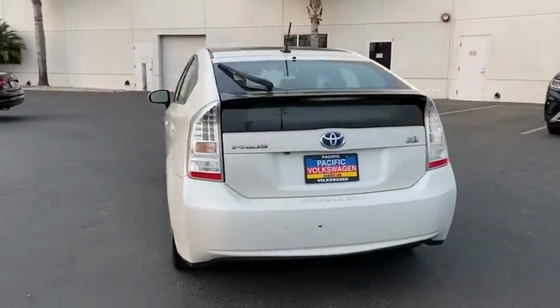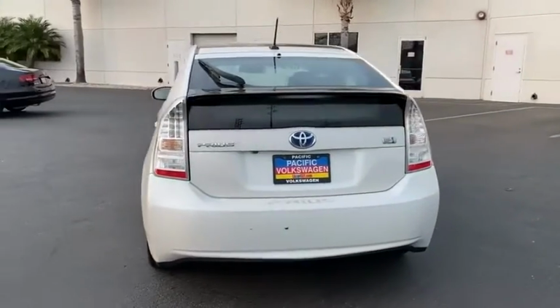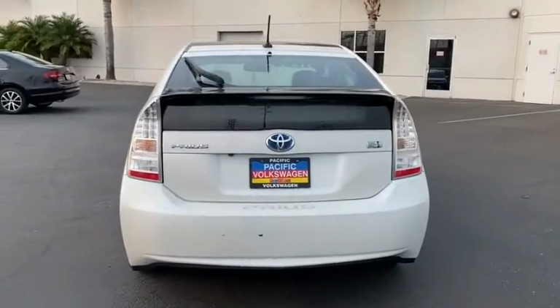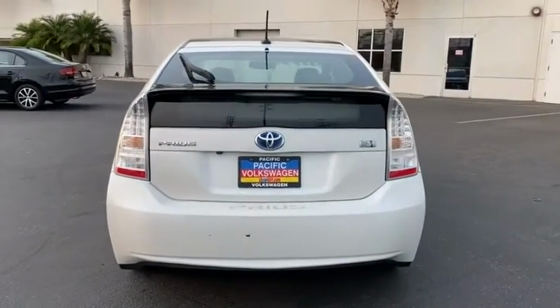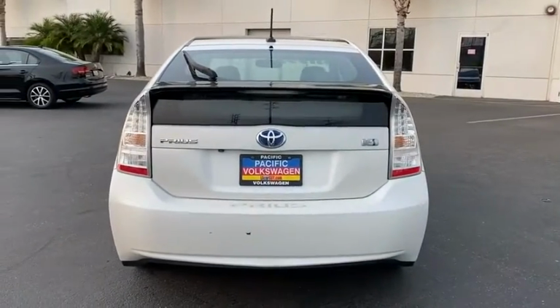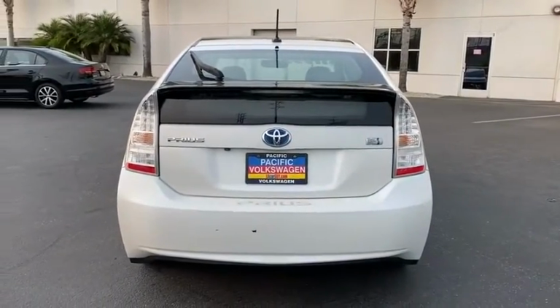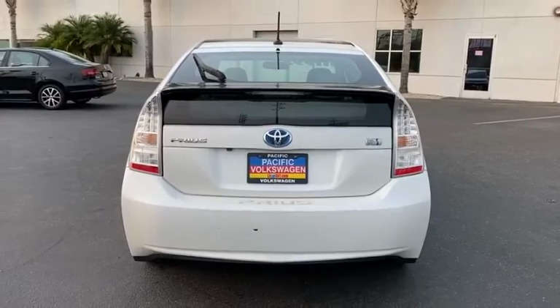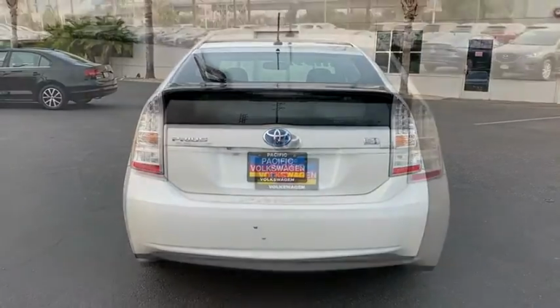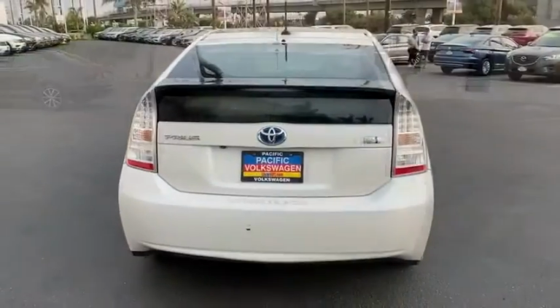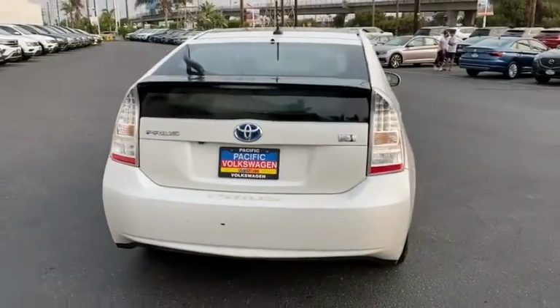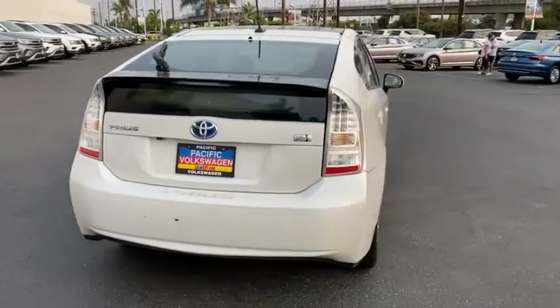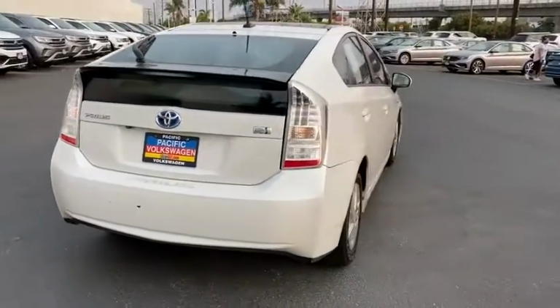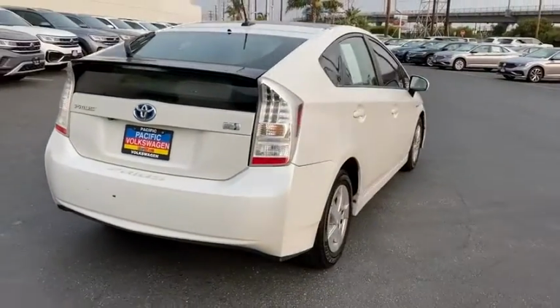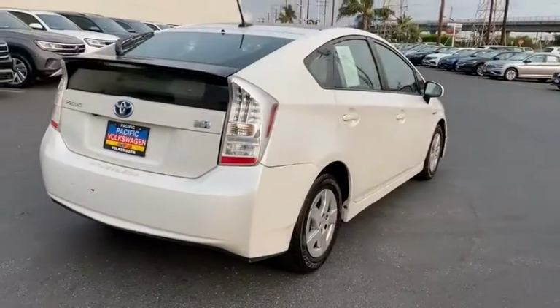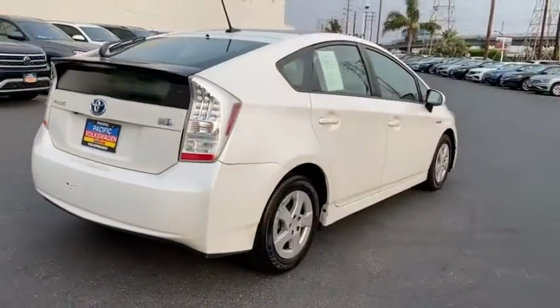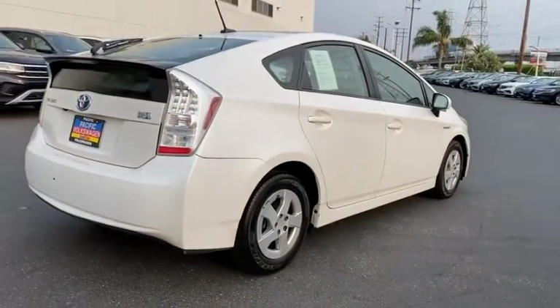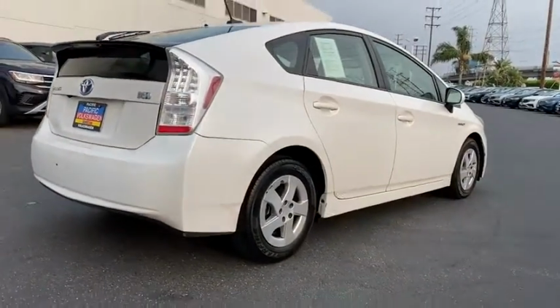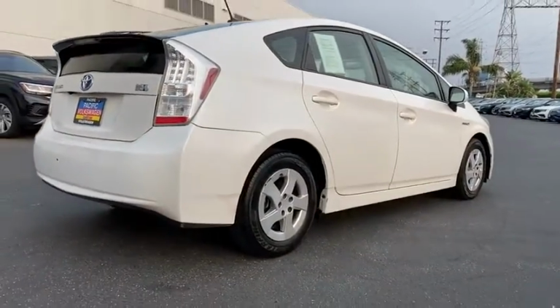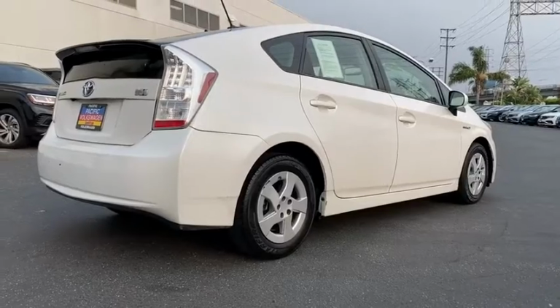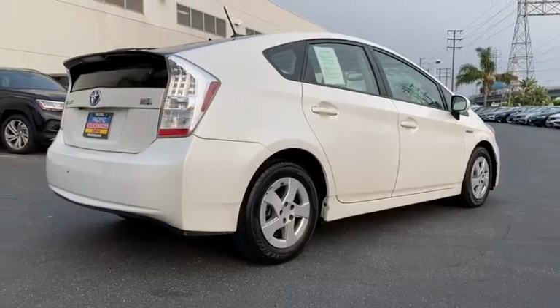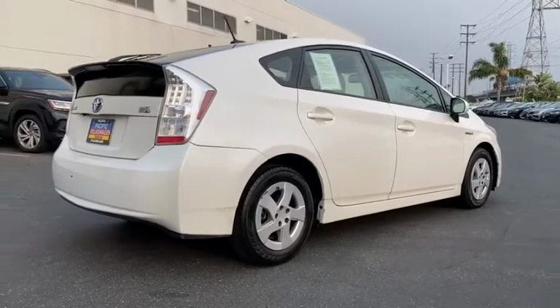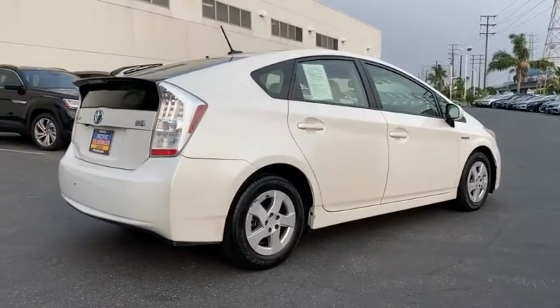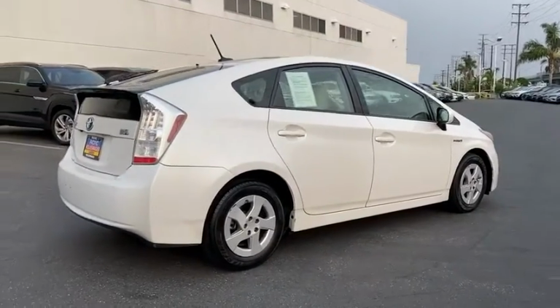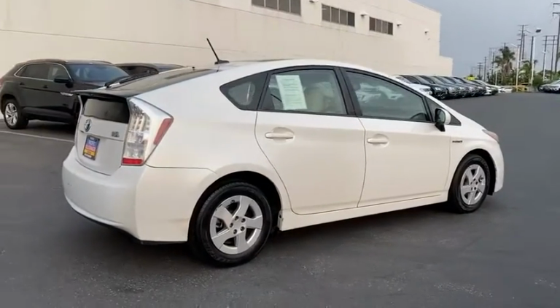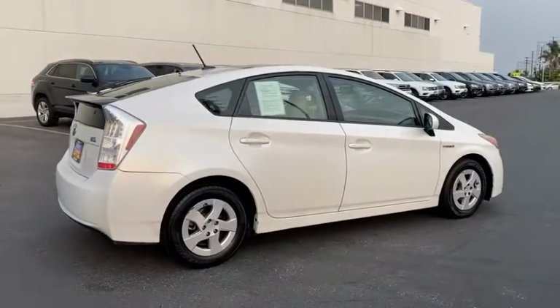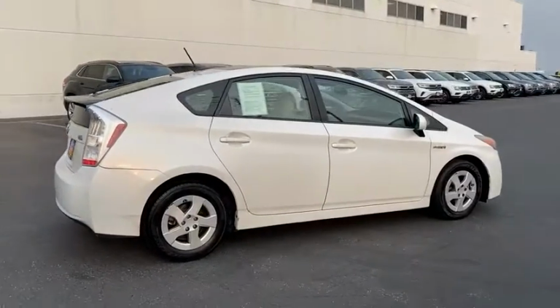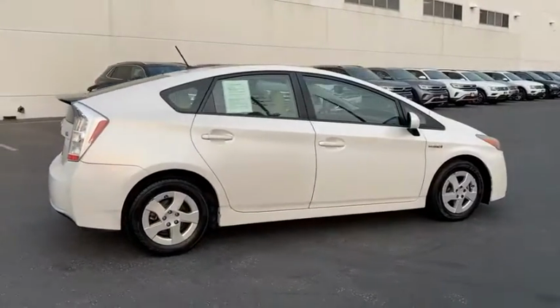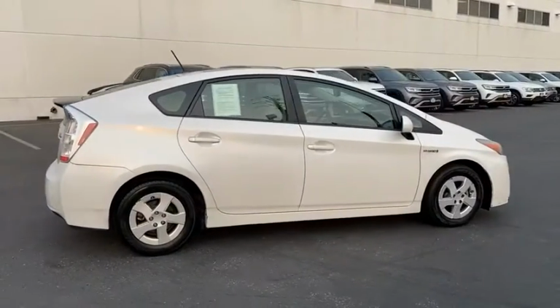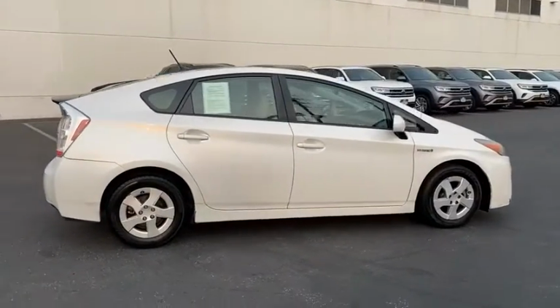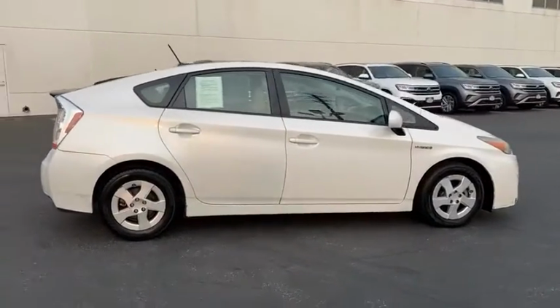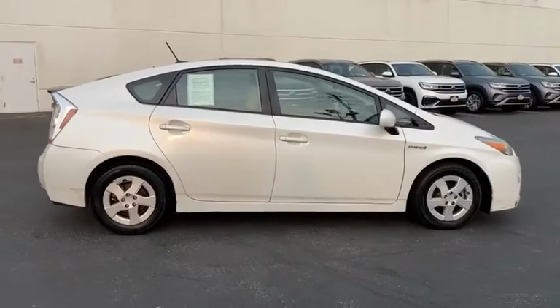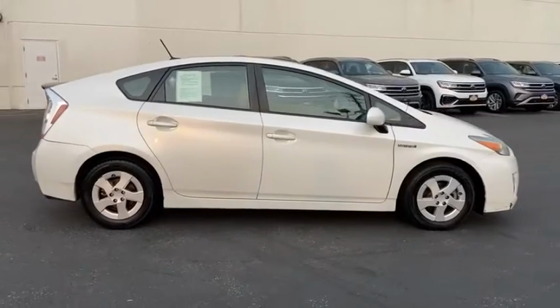This vehicle has less than 105,000 miles. Here are some of this vehicle's great options: traction control, dual airbags, alloy wheels, power steering, AM-FM stereo with in-dash 6-disc CD changer.